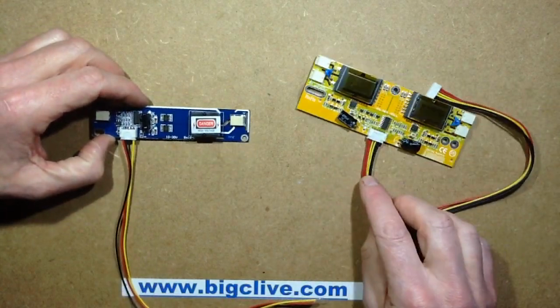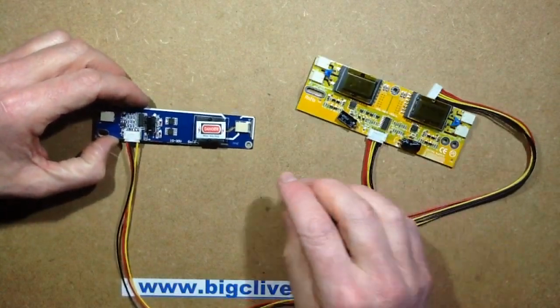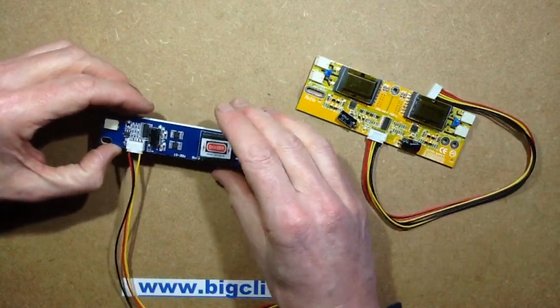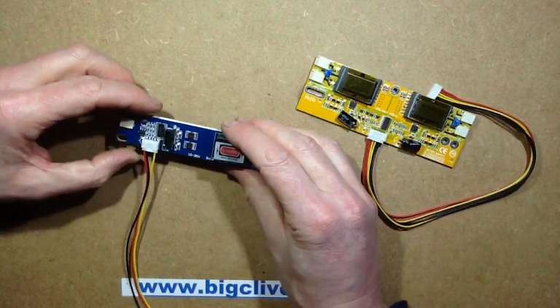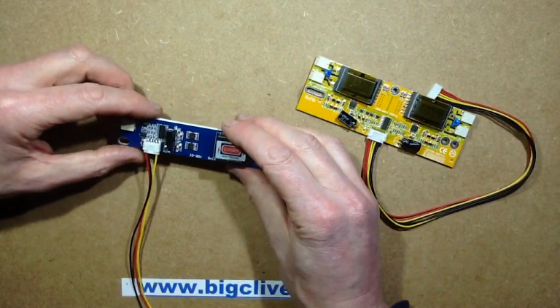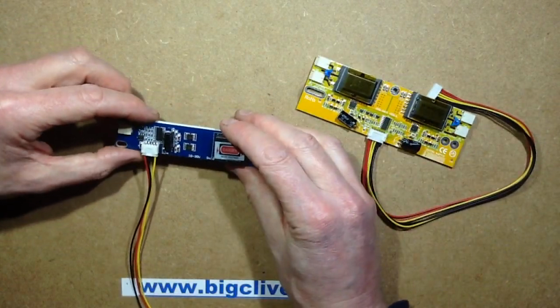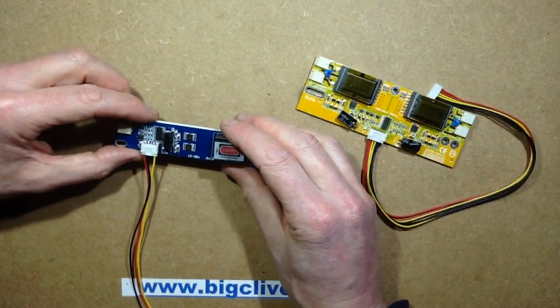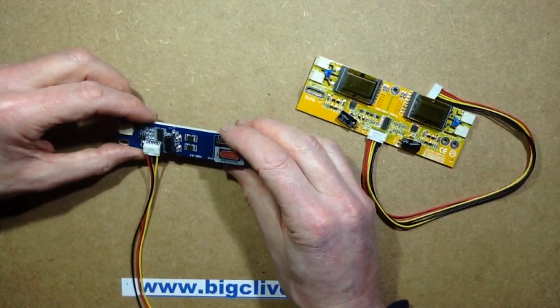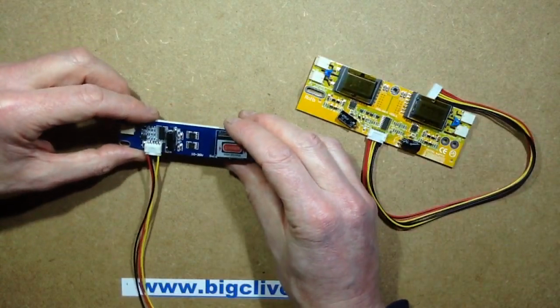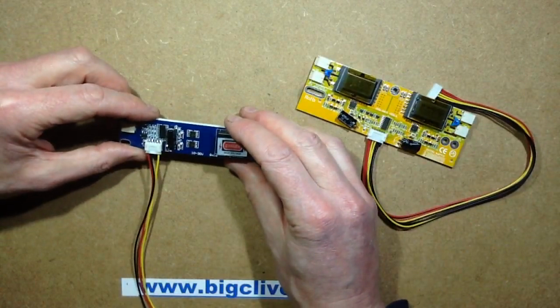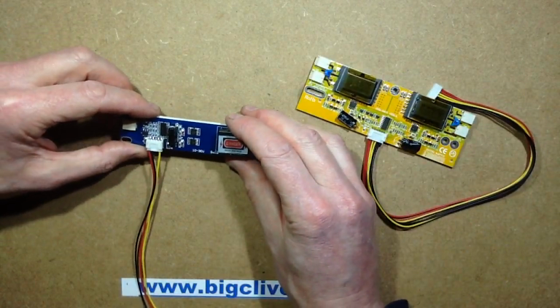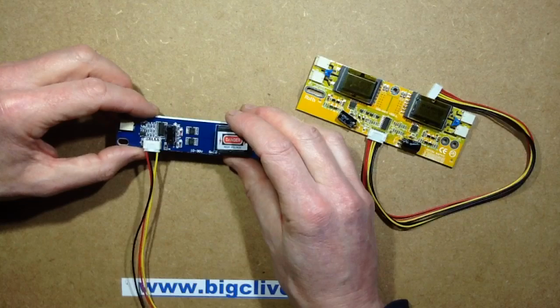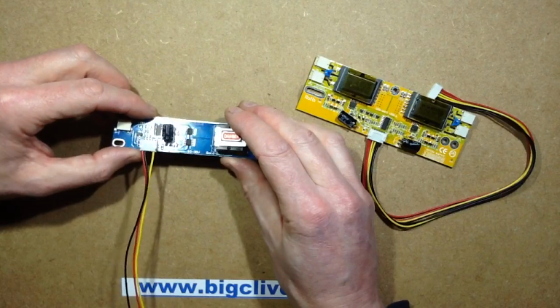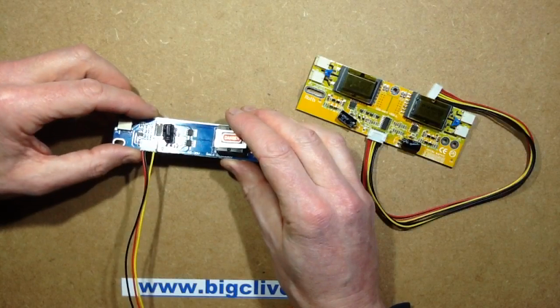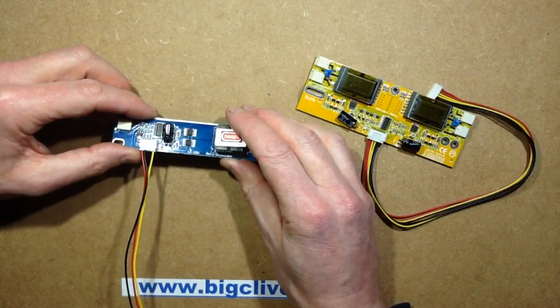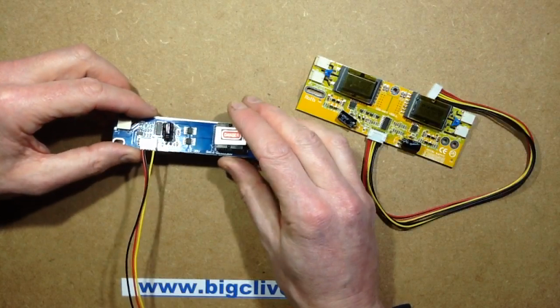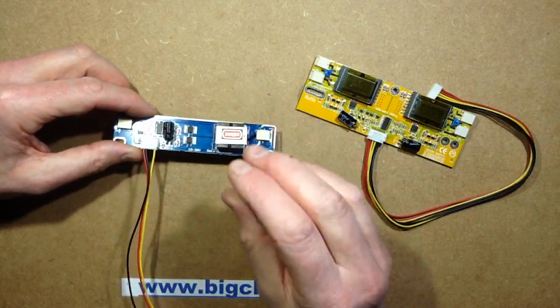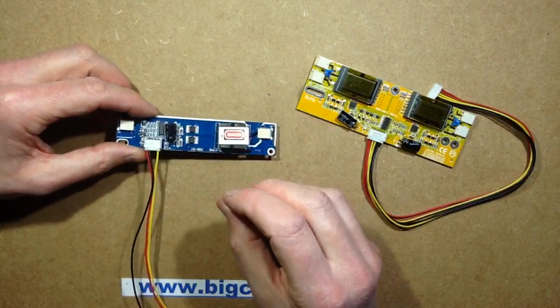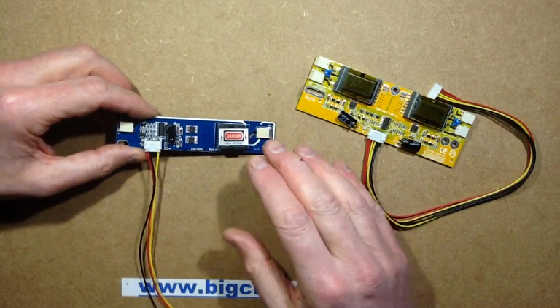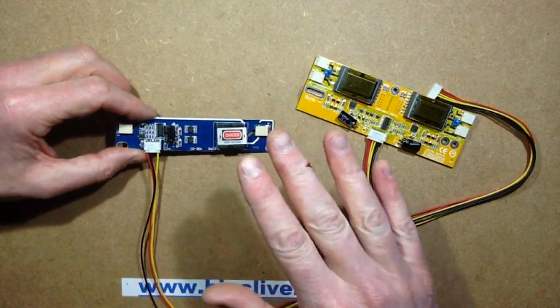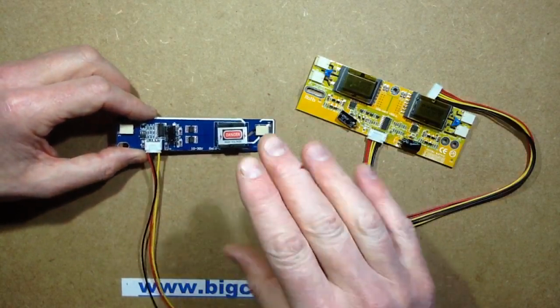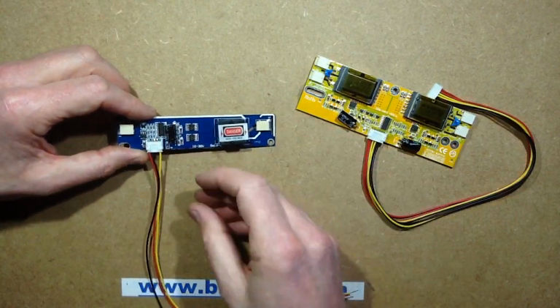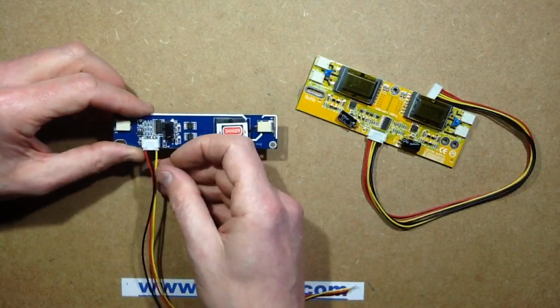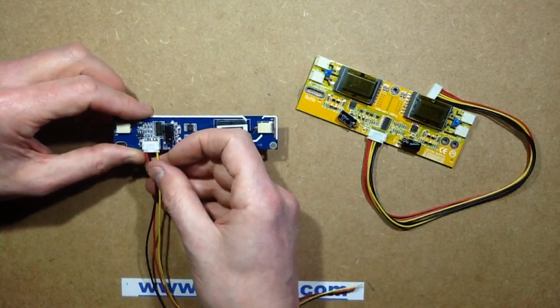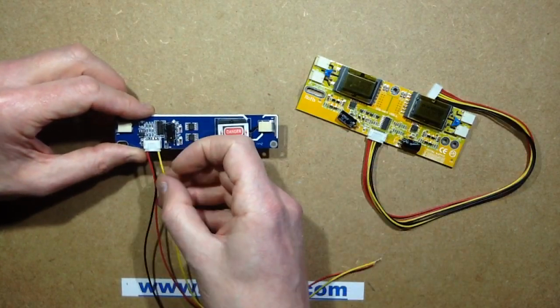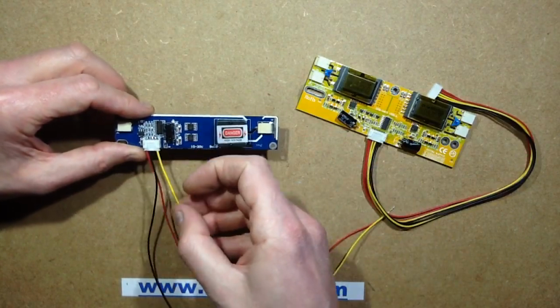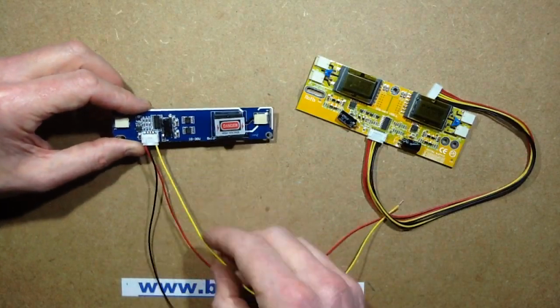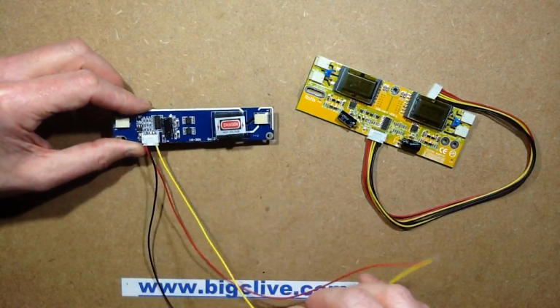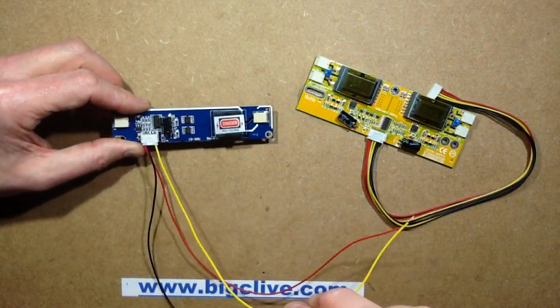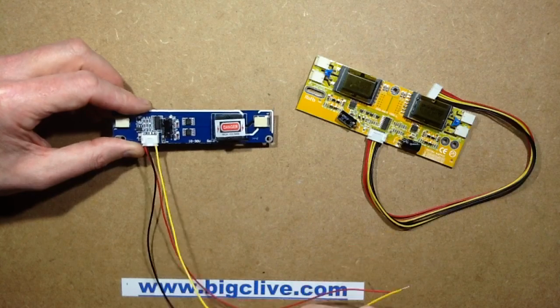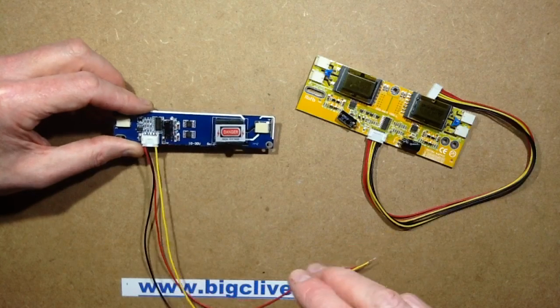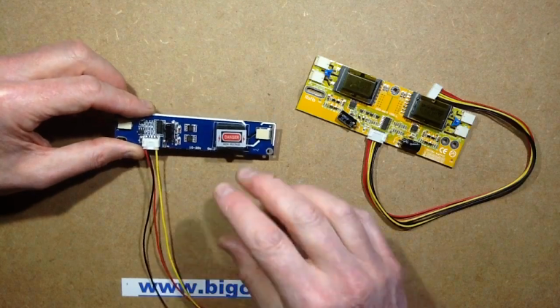The Enable and the Adjust pins: the Adjust — the white wire — is used to adjust the intensity. Enable is used to turn it on and off.